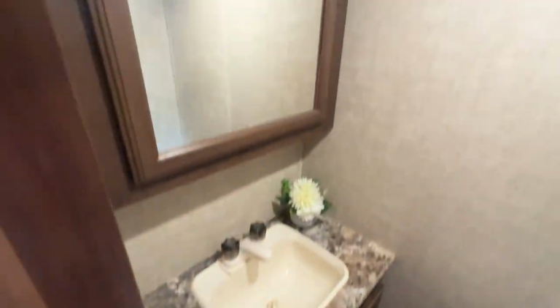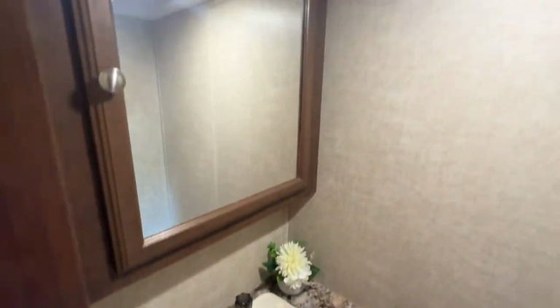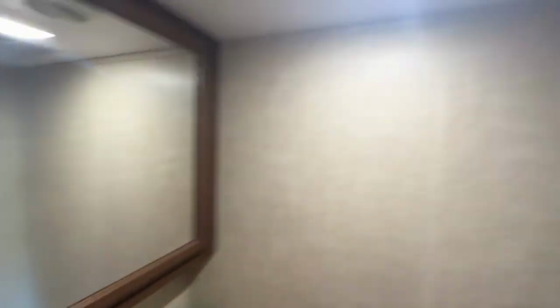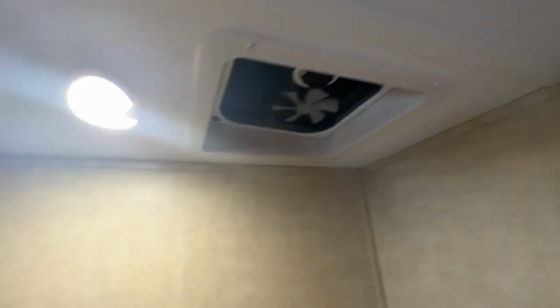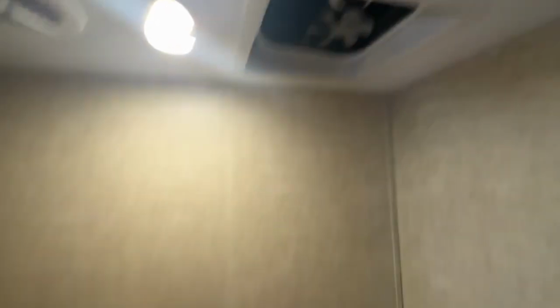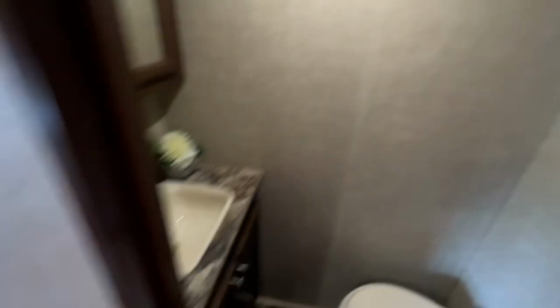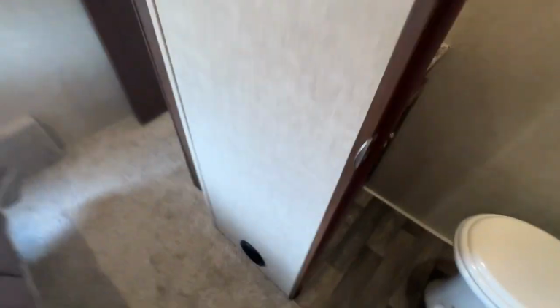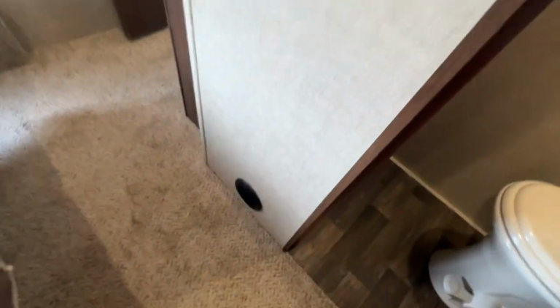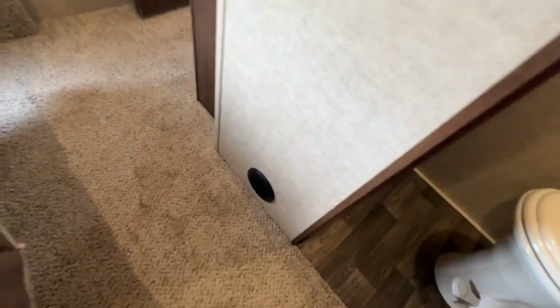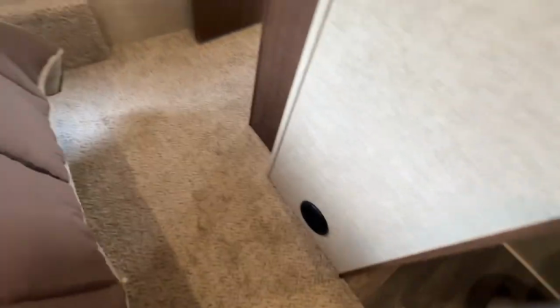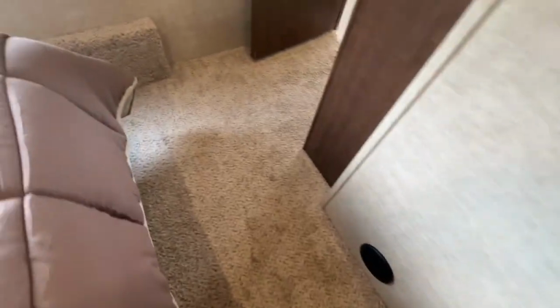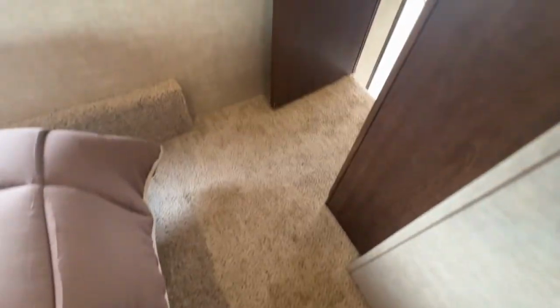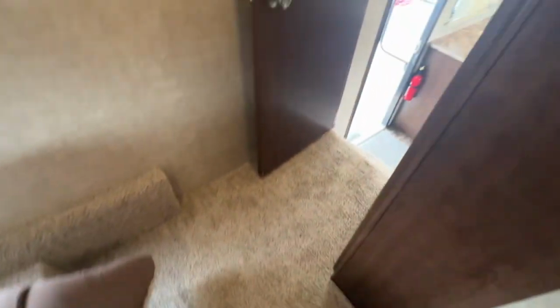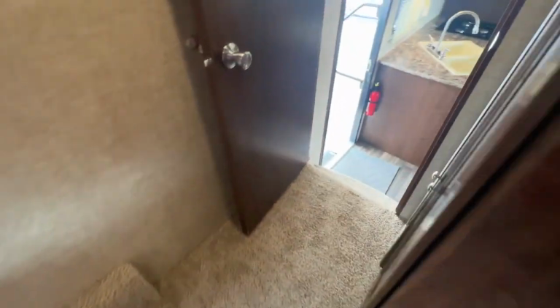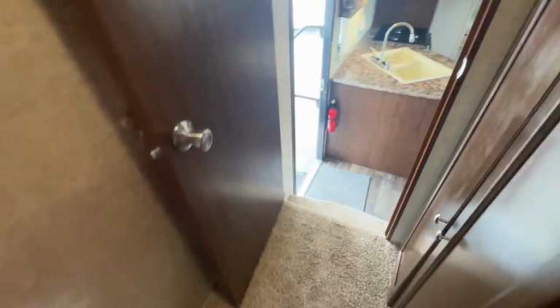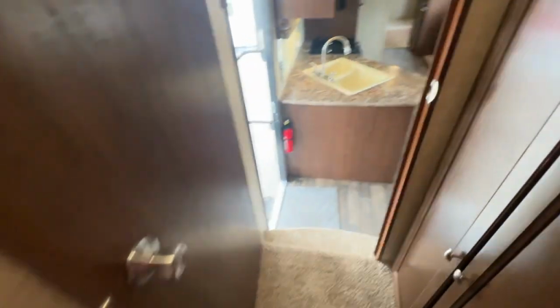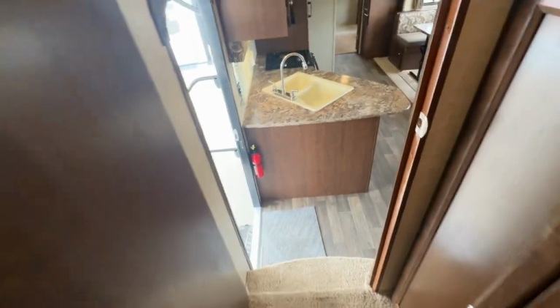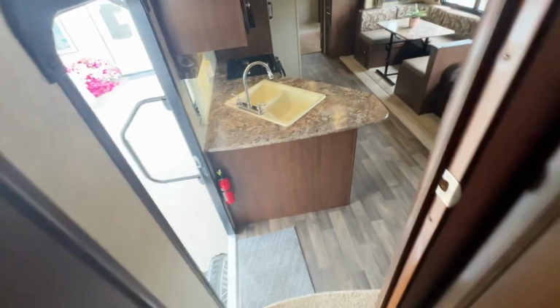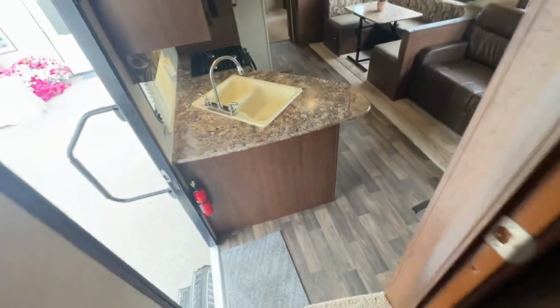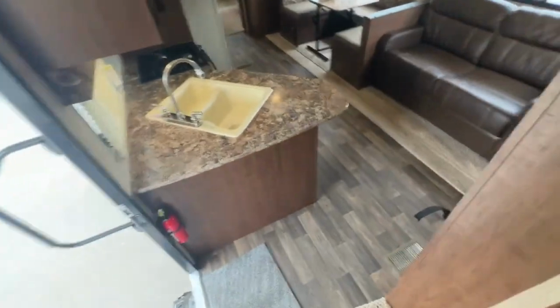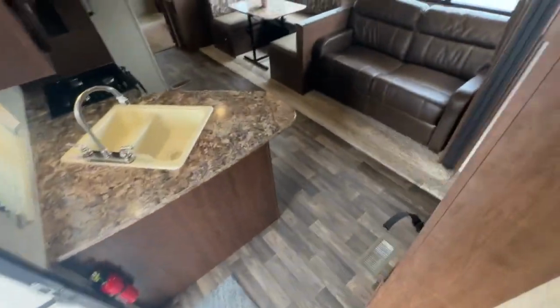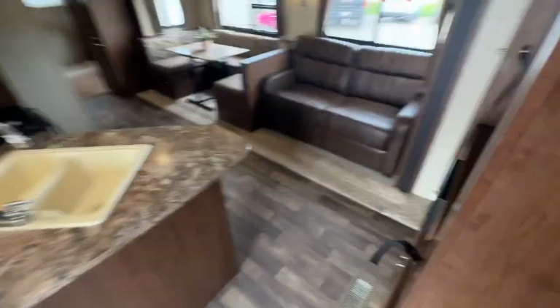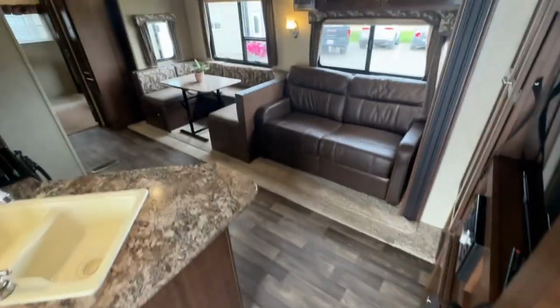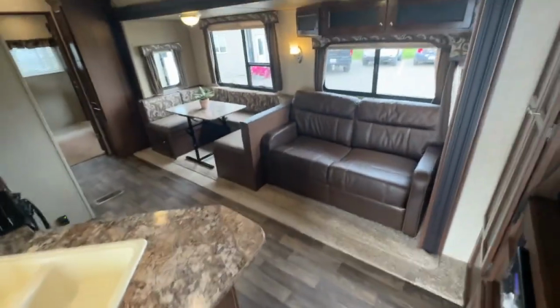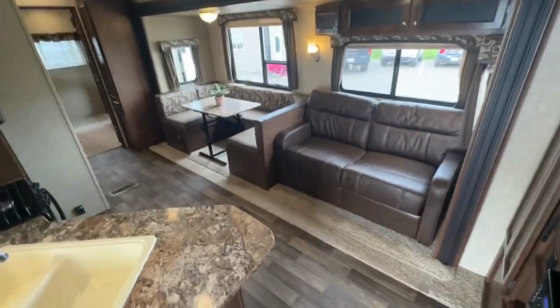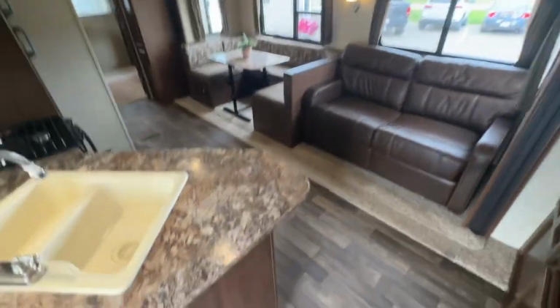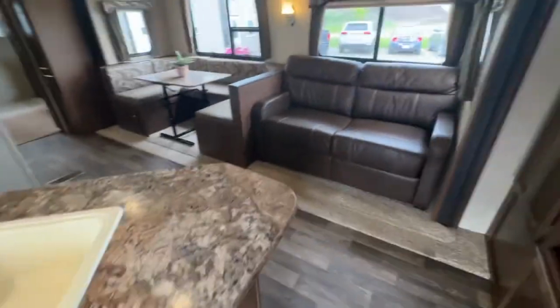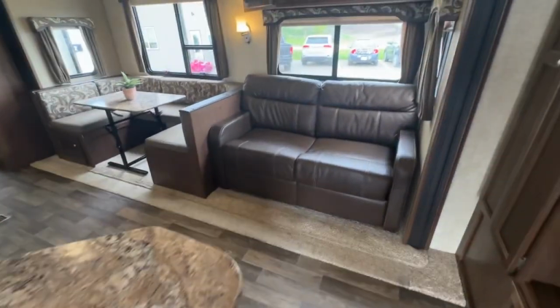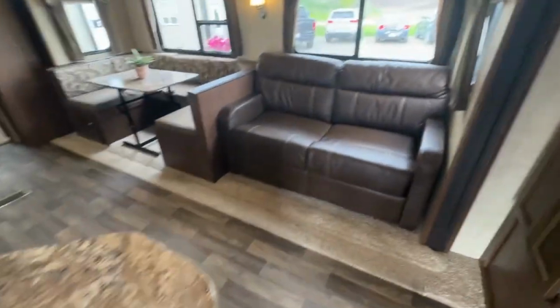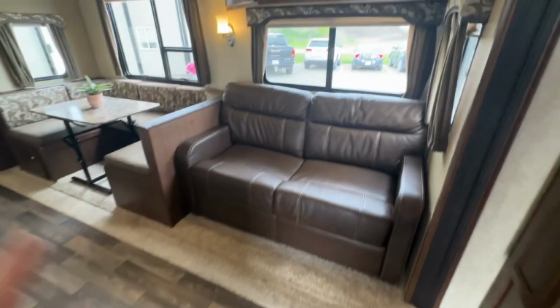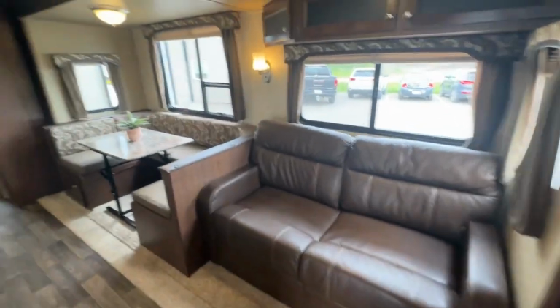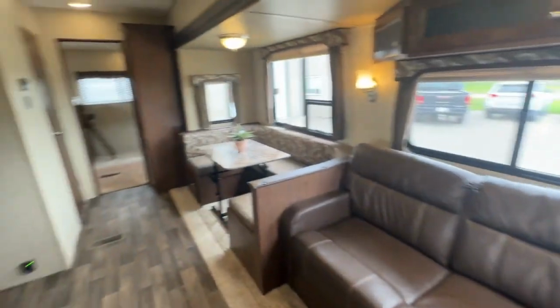What I really like is this little half bath with the toilet, sink, medicine cabinet, fan, and ducted heat. So if you're looking for a family unit that's not too heavy, has two bathrooms, a private bunk room, and lots of common space, this could be the one for you.